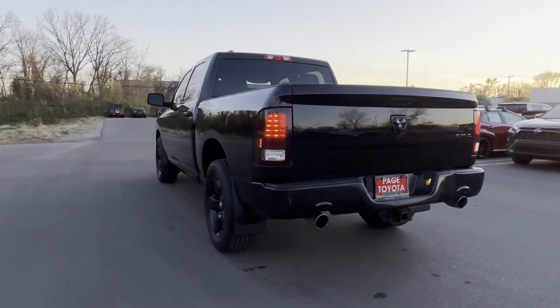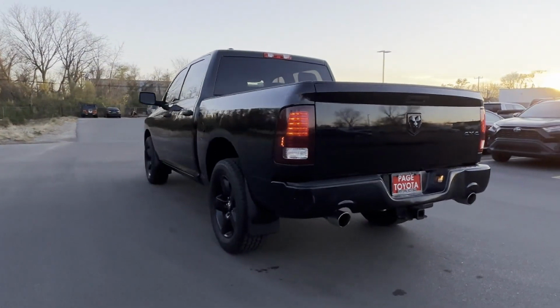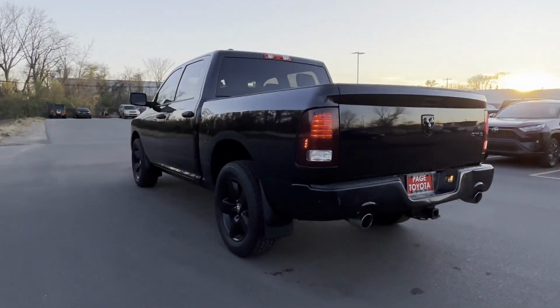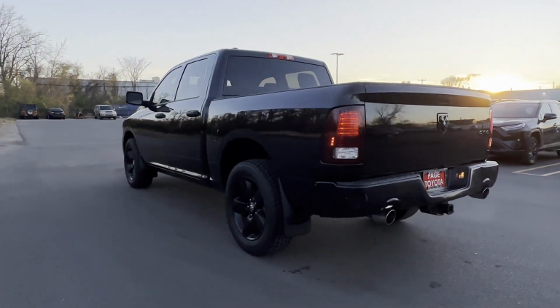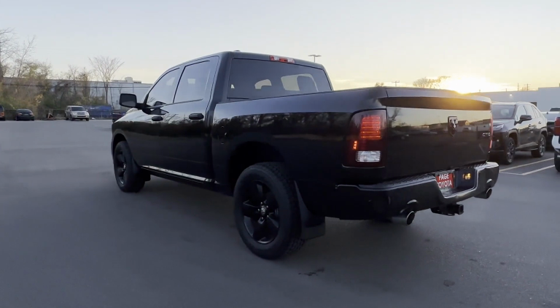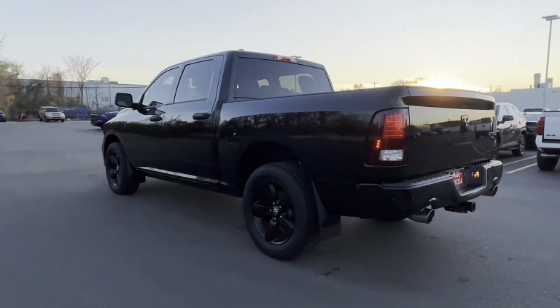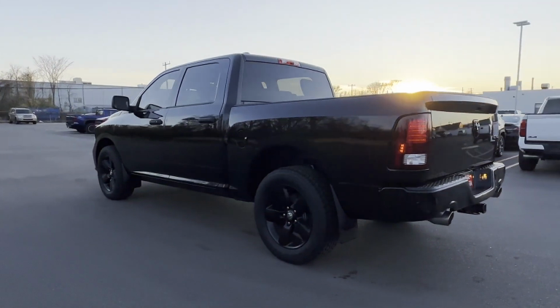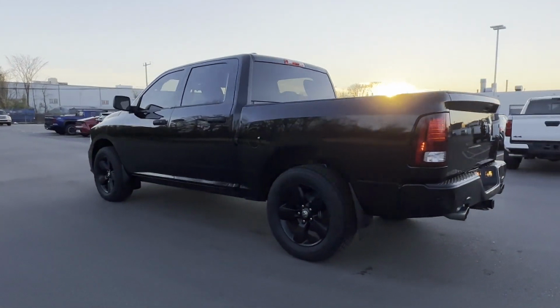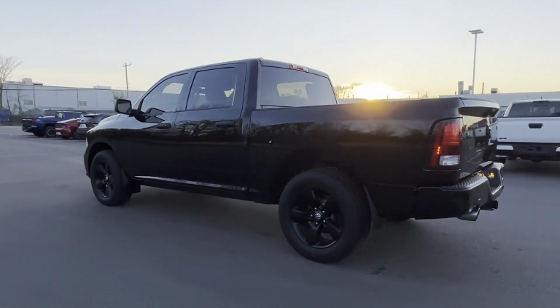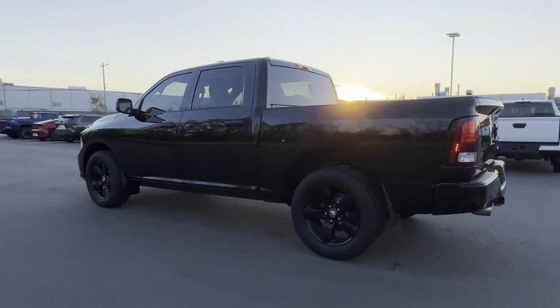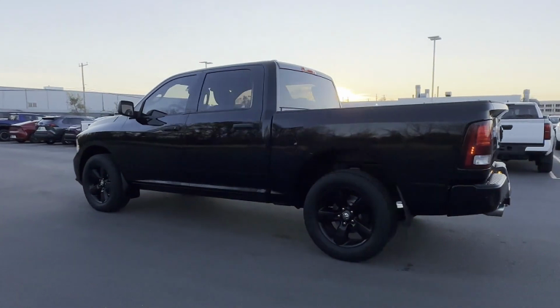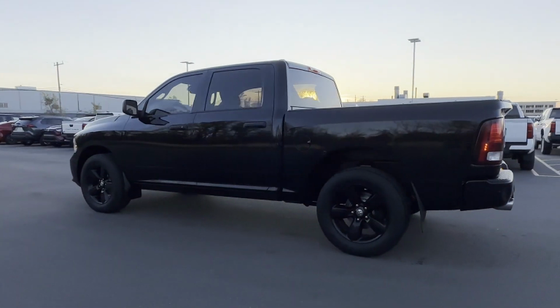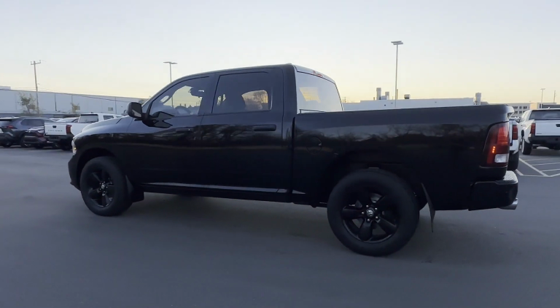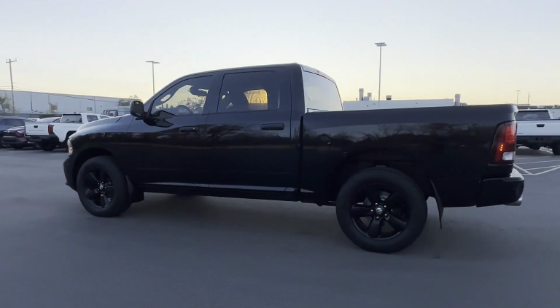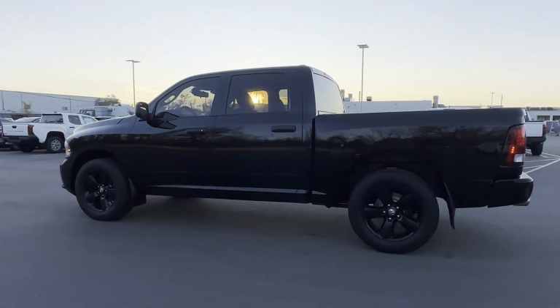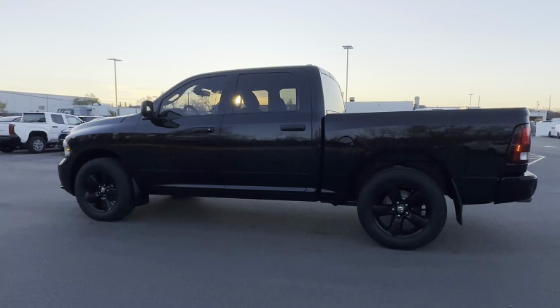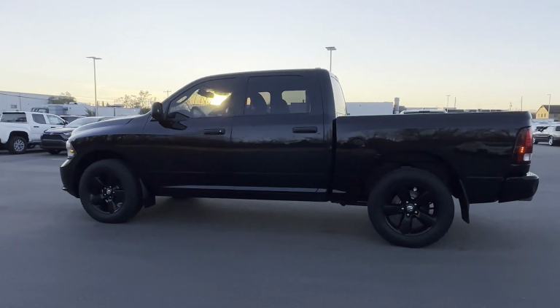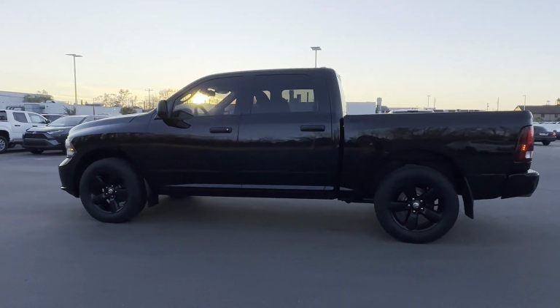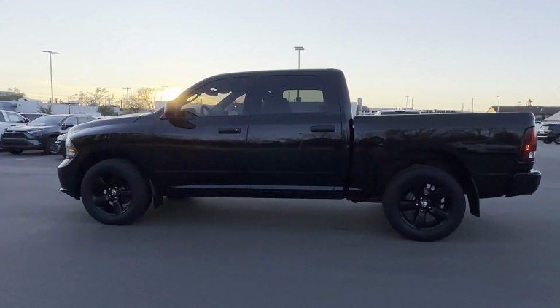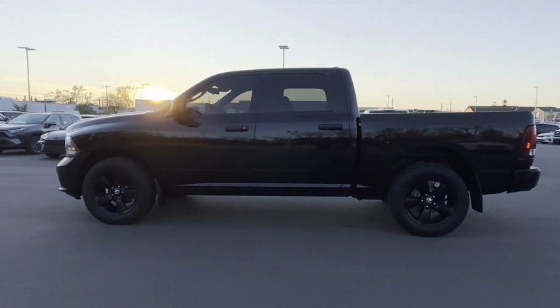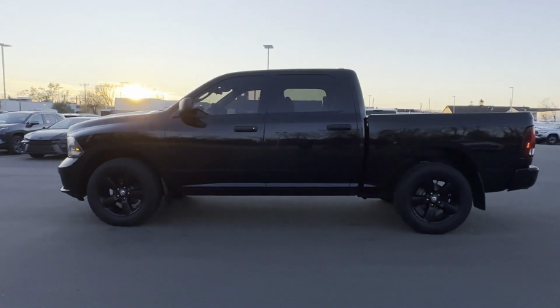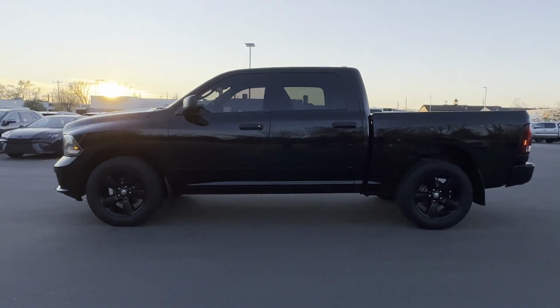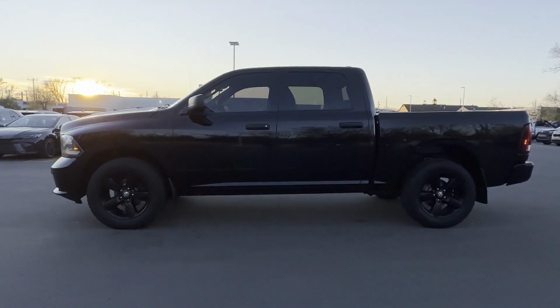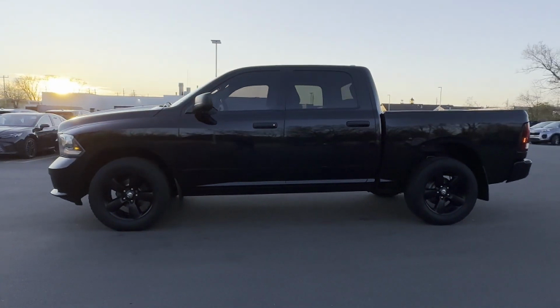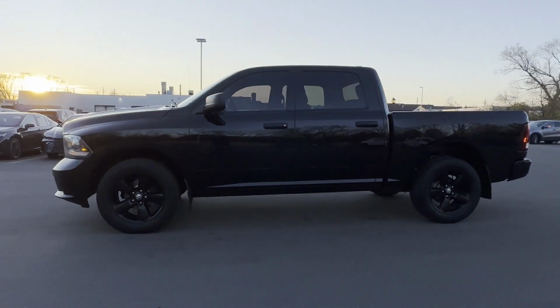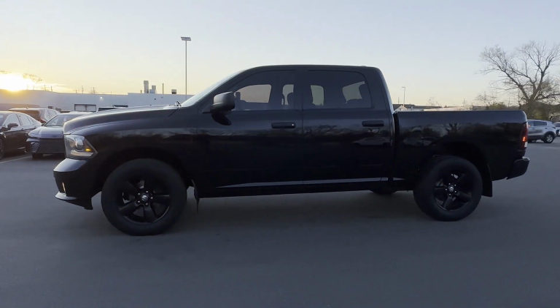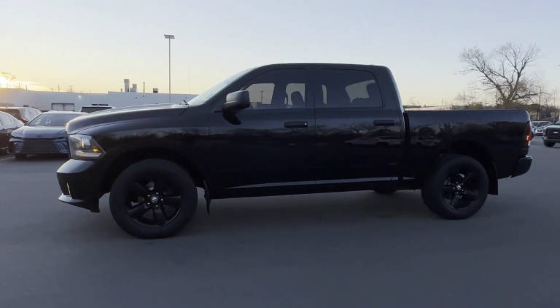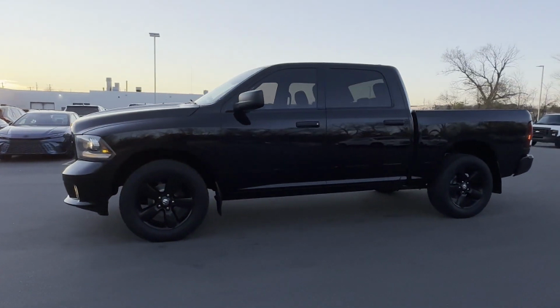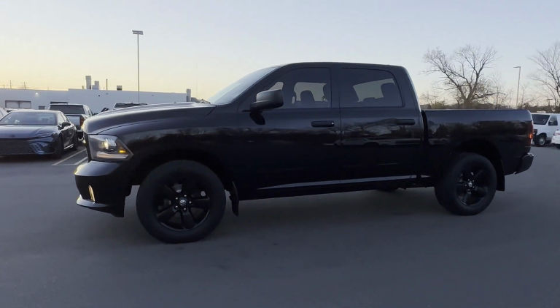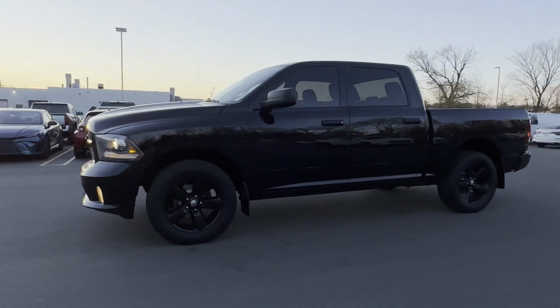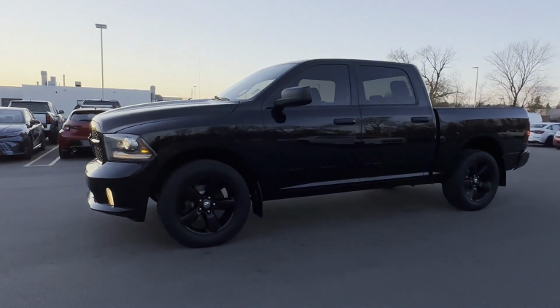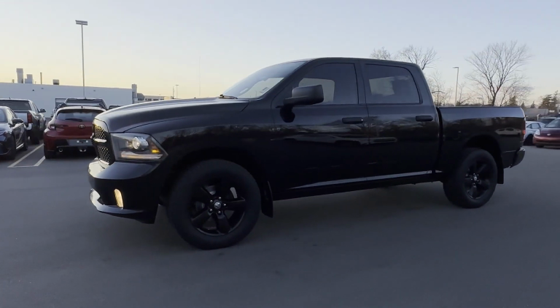Stability control, adjustable steering wheel, traction control, cruise control. We're here to help you find what fits your lifestyle.